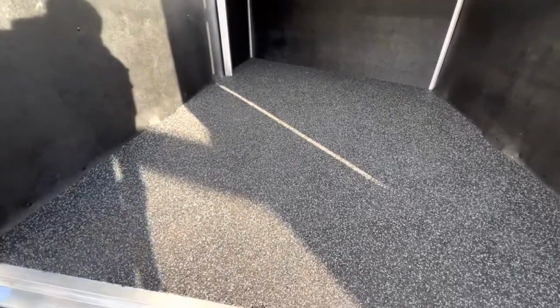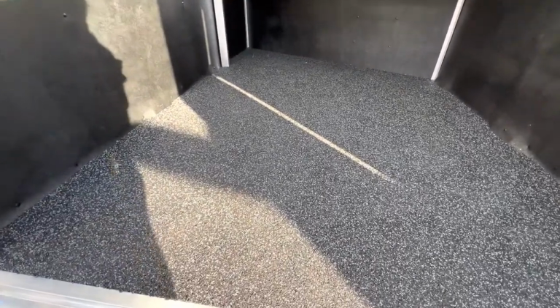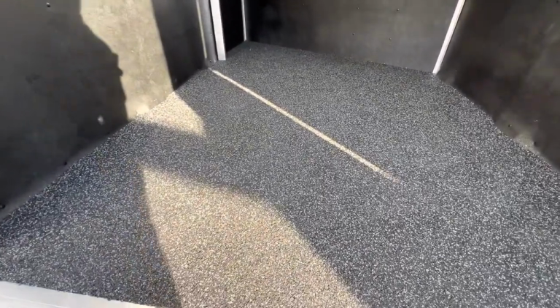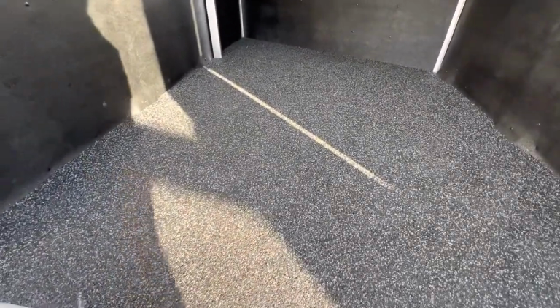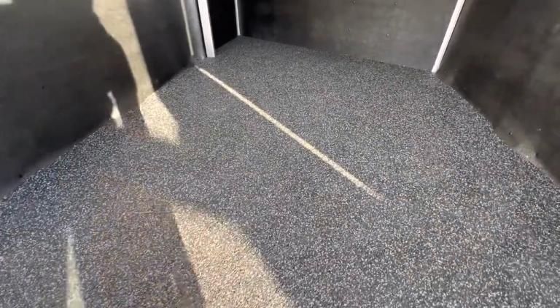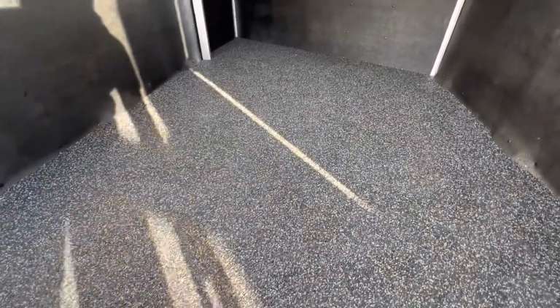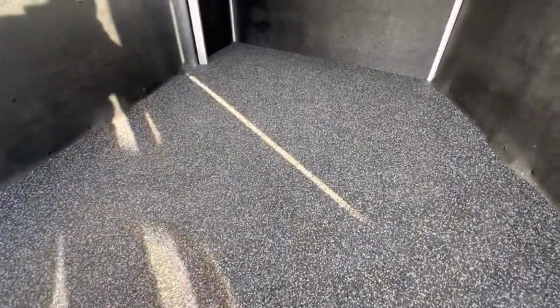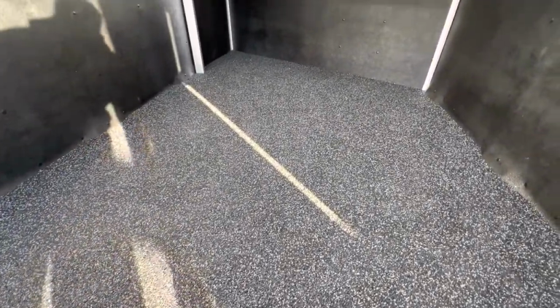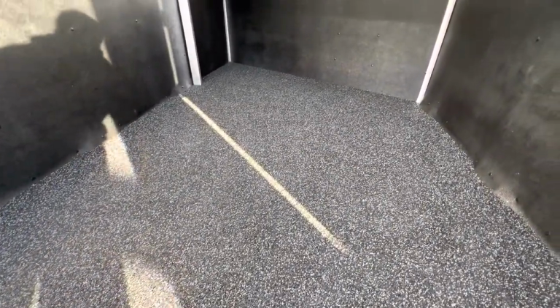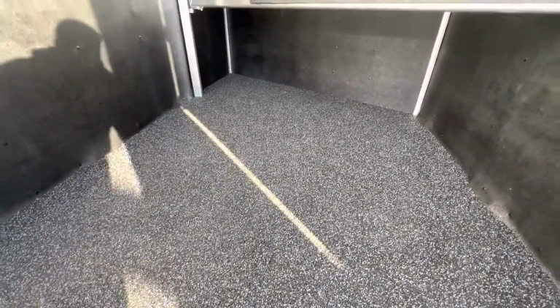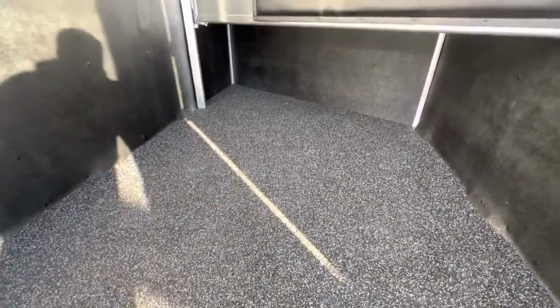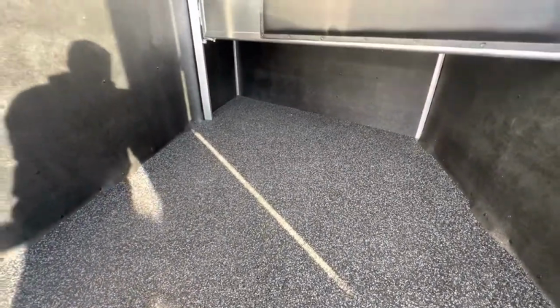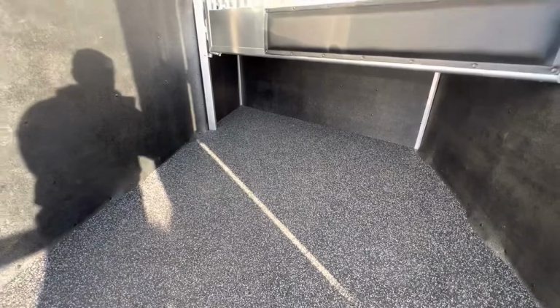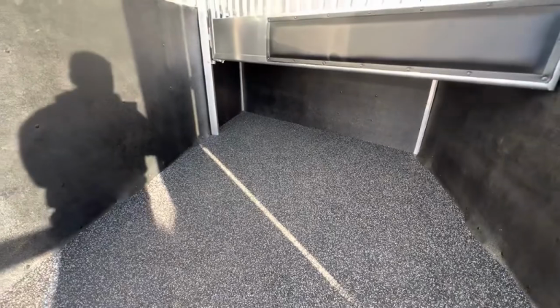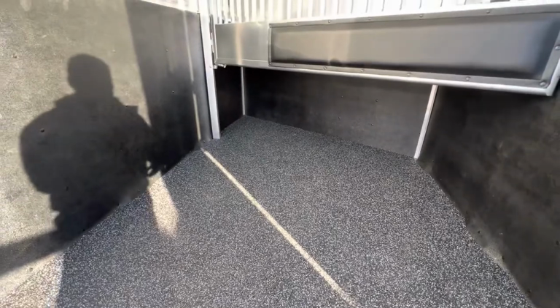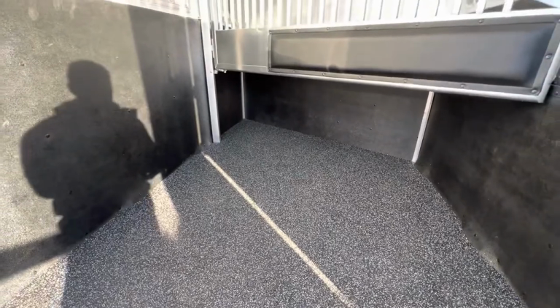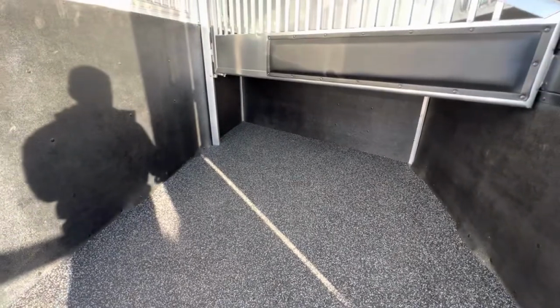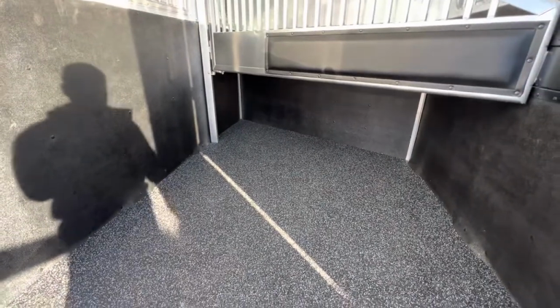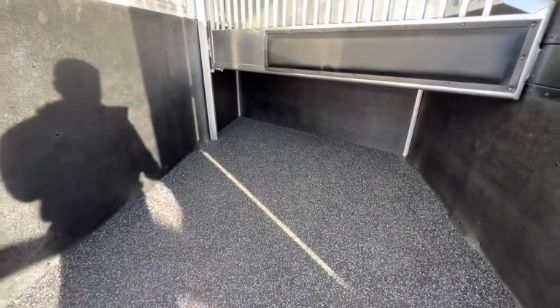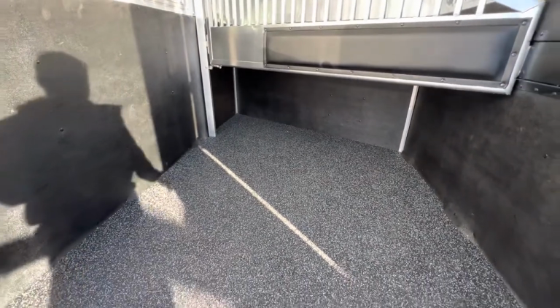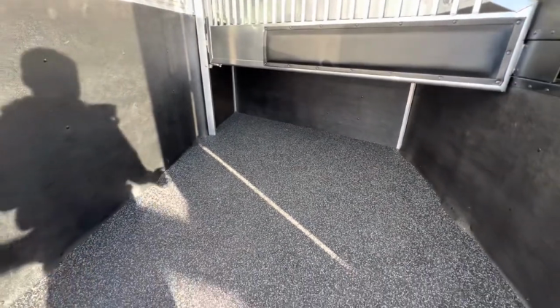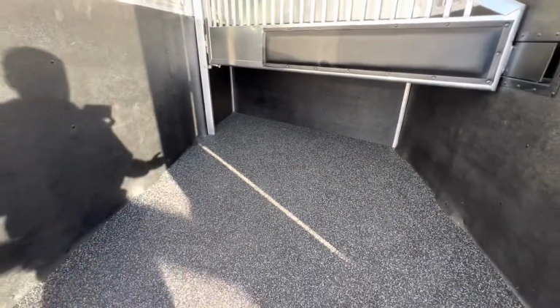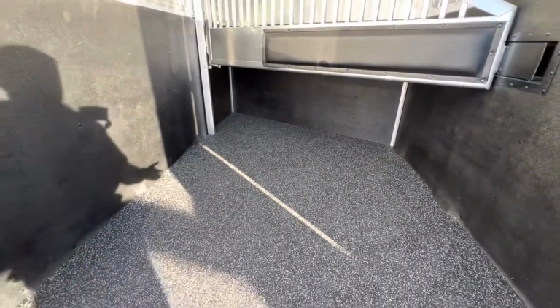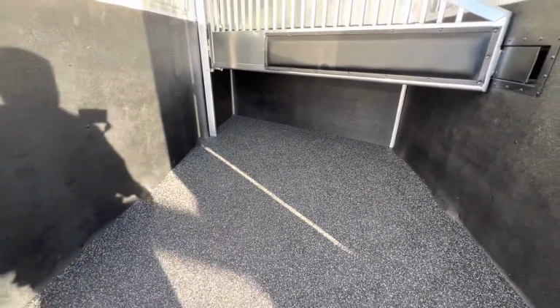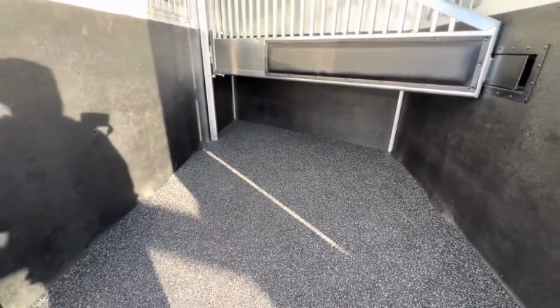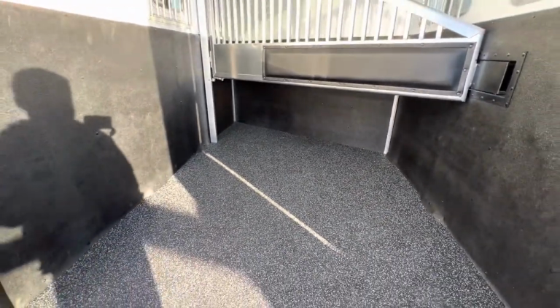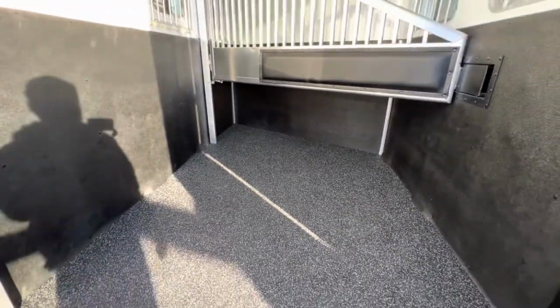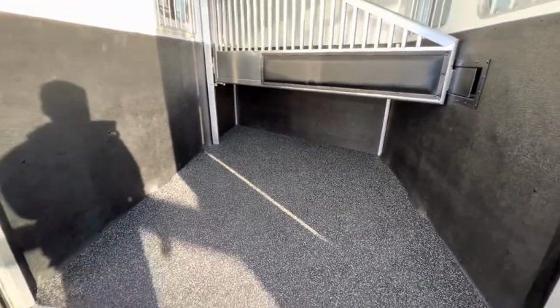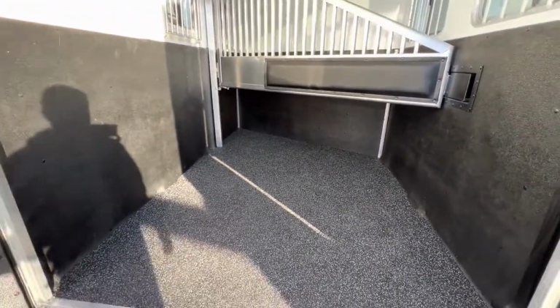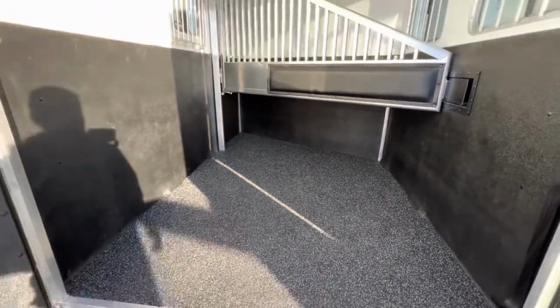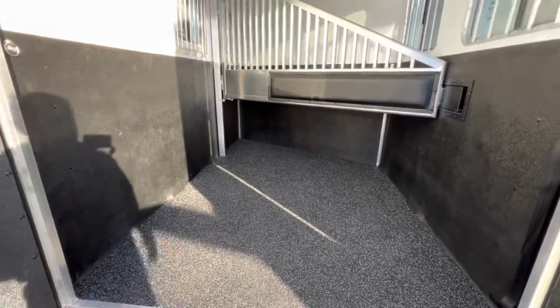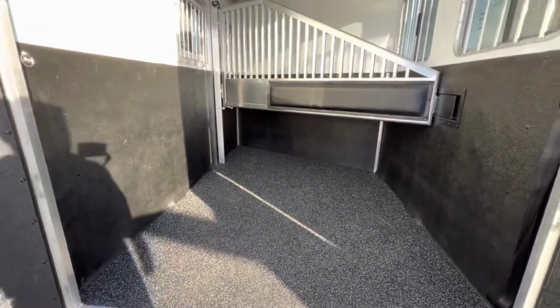It has Equiflex flooring, which is what we call pee-through flooring, so that the urine just goes out underneath from the trailer. You come in with a hose, wash it out, and you're done. Super nice and handy.